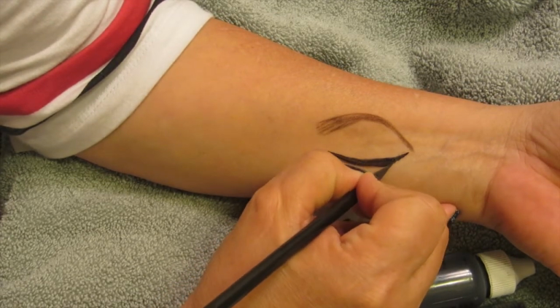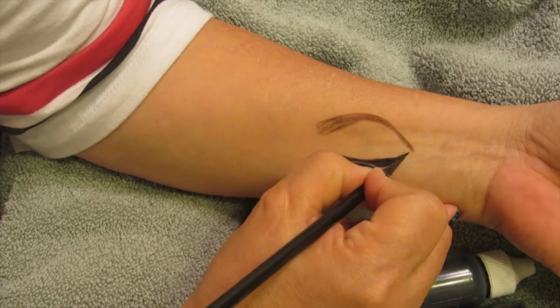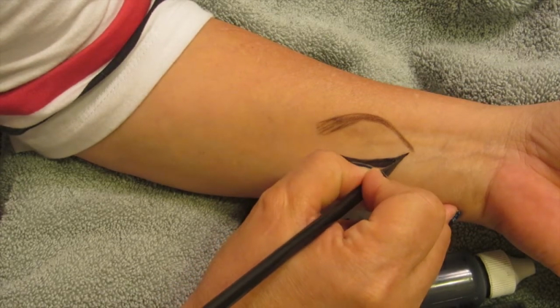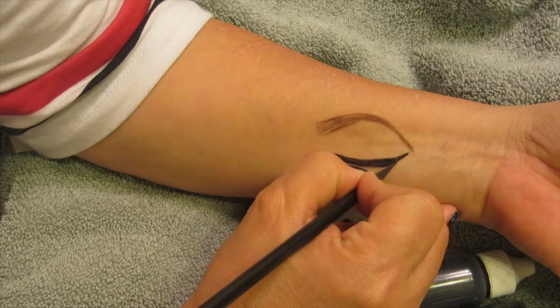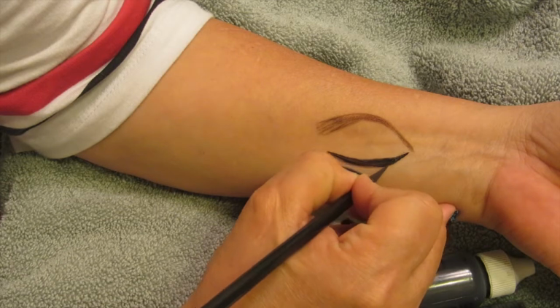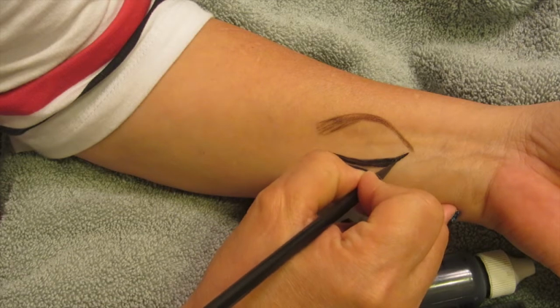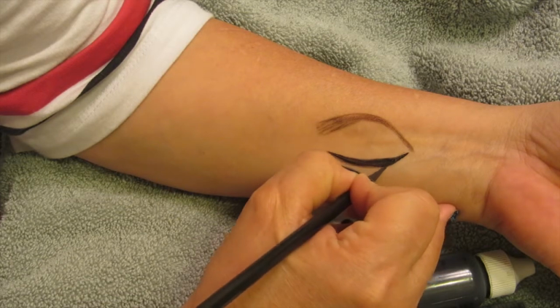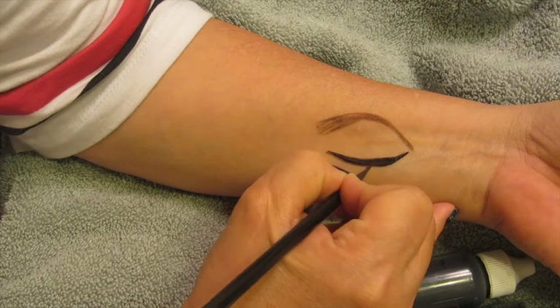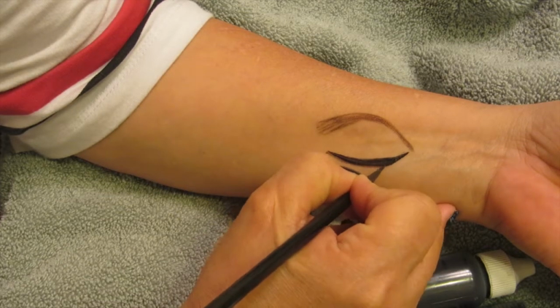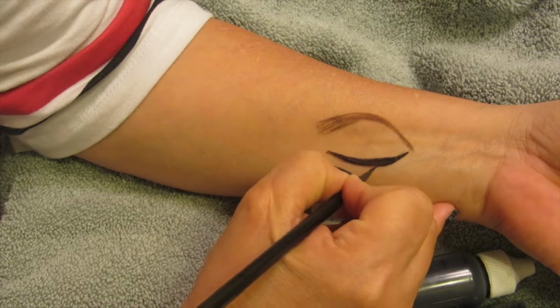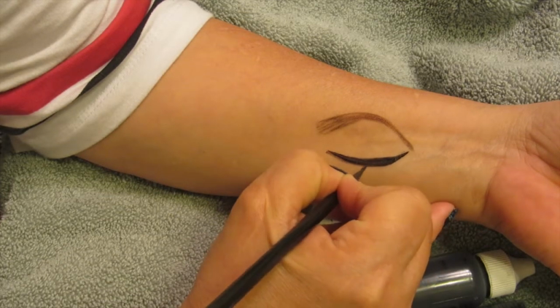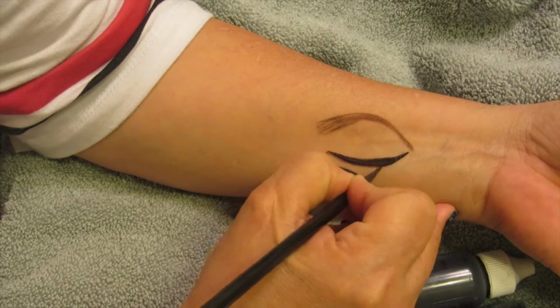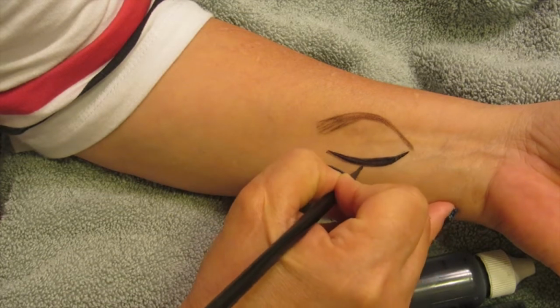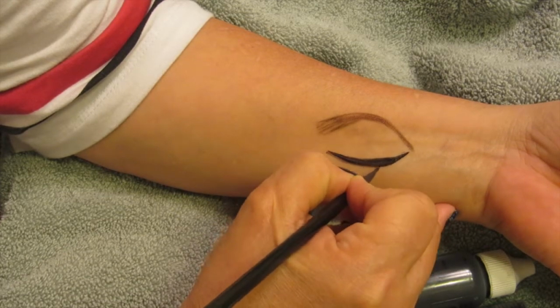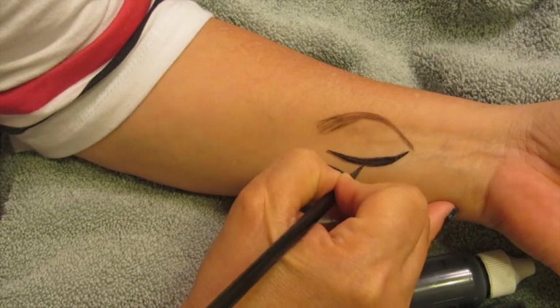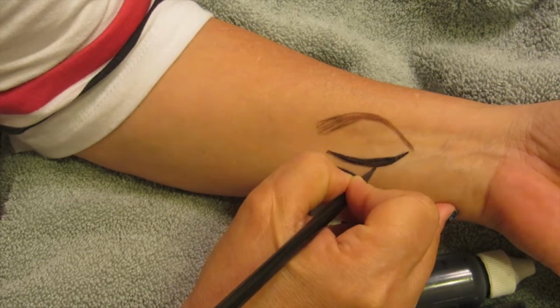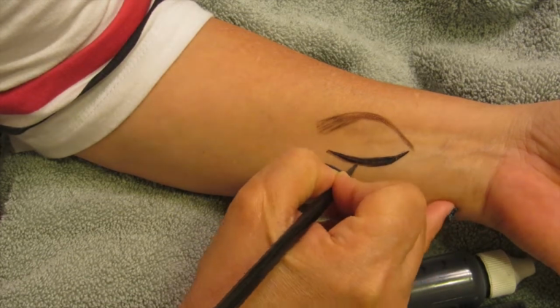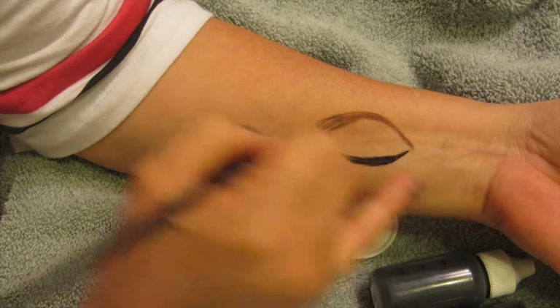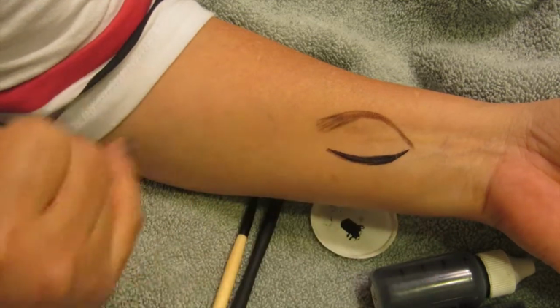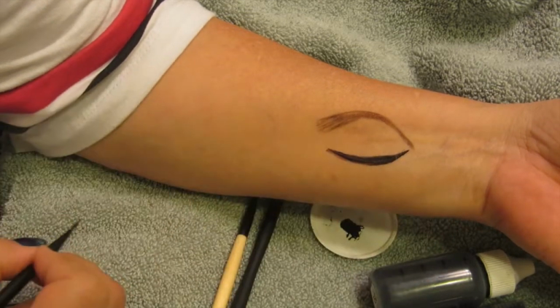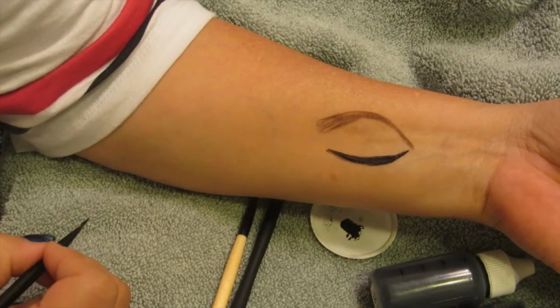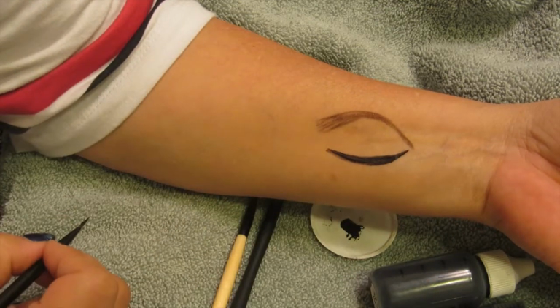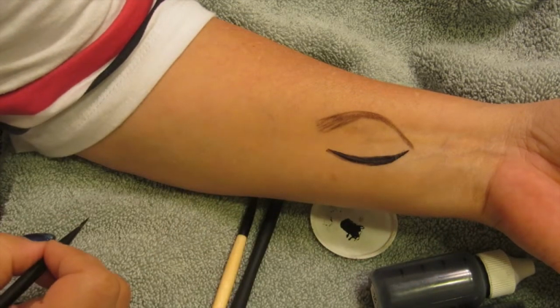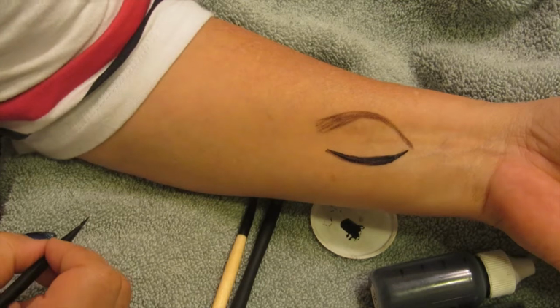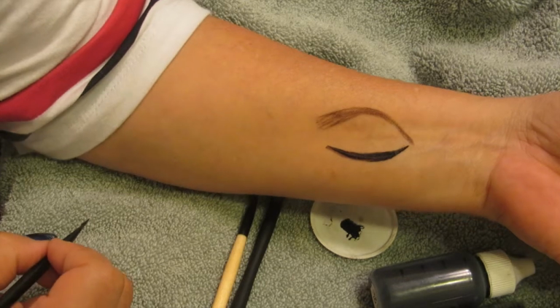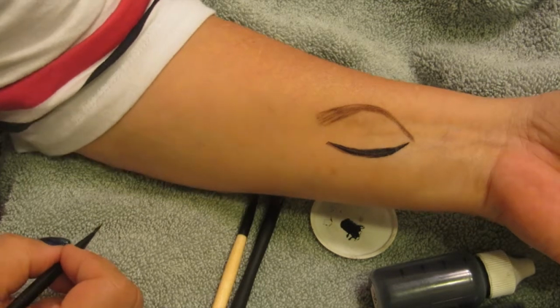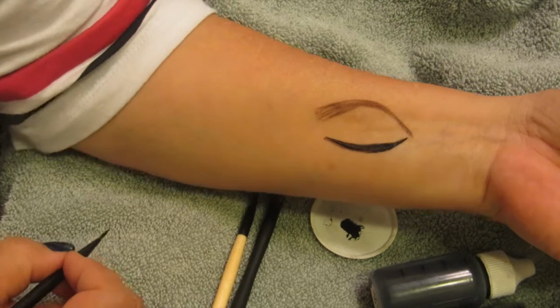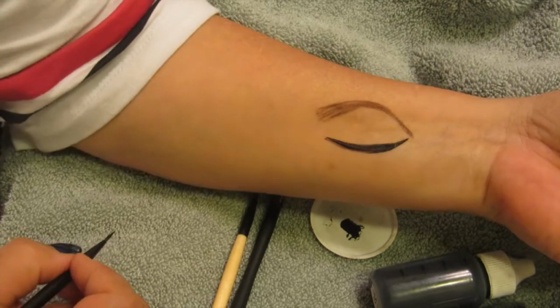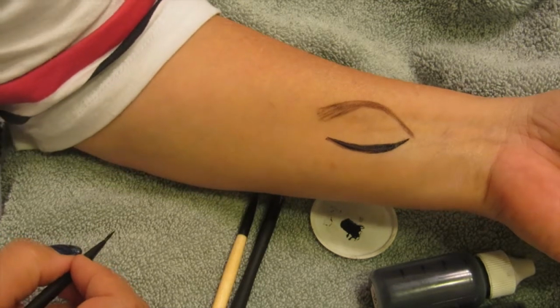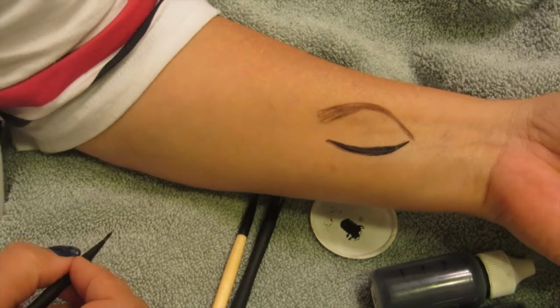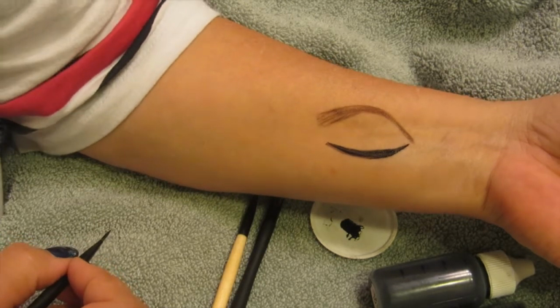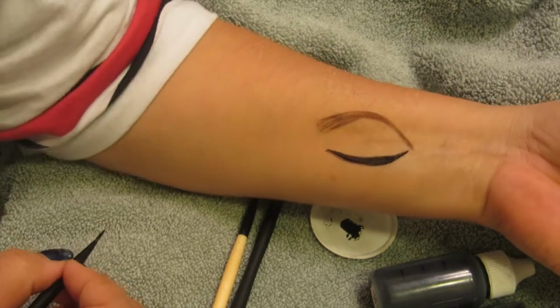If you want a dramatic look, you can do it this way. Or if you want a simplistic look, you can just do a single line. So either way works.